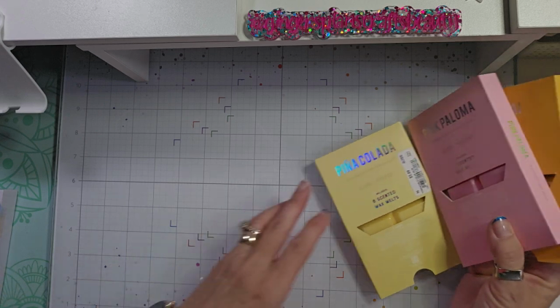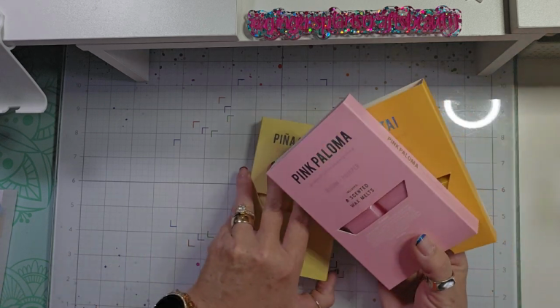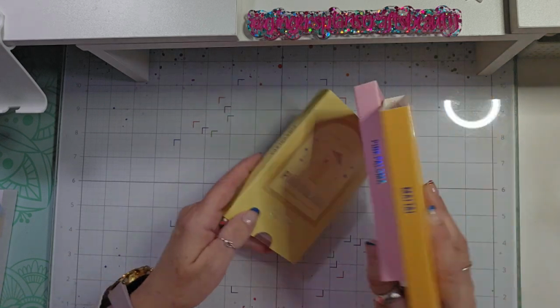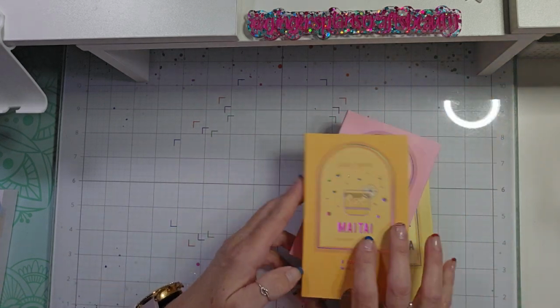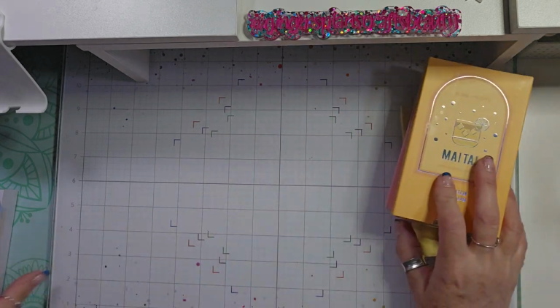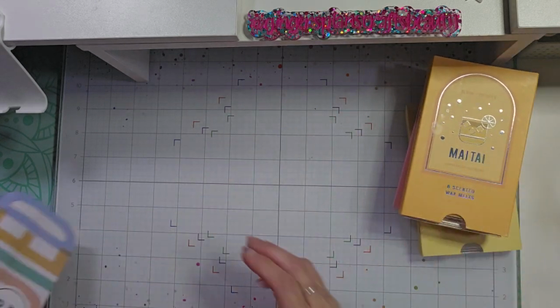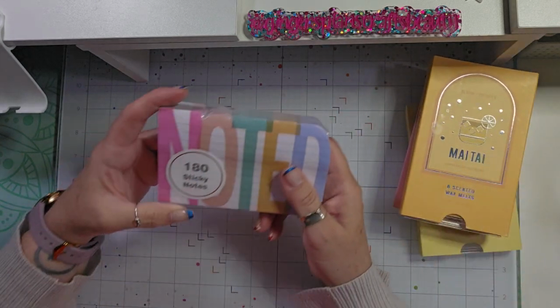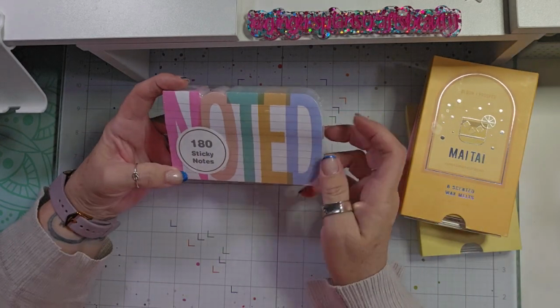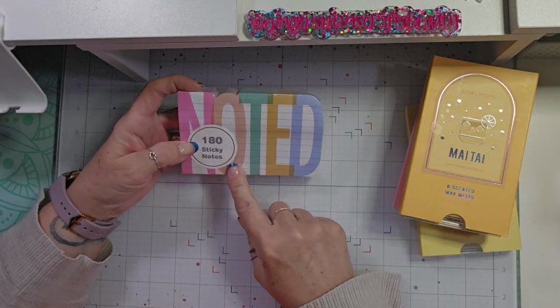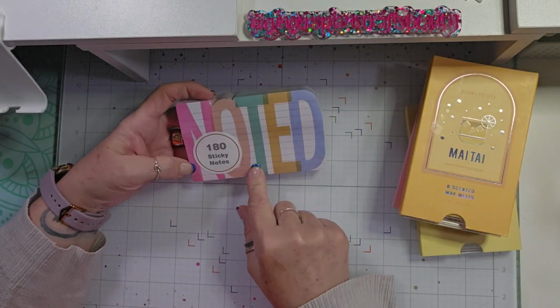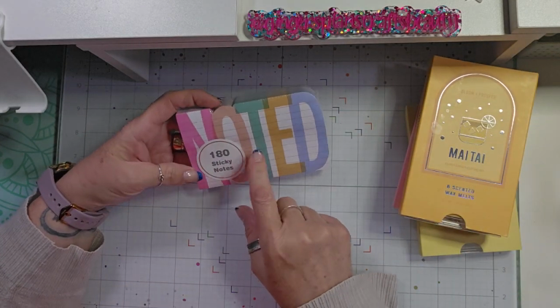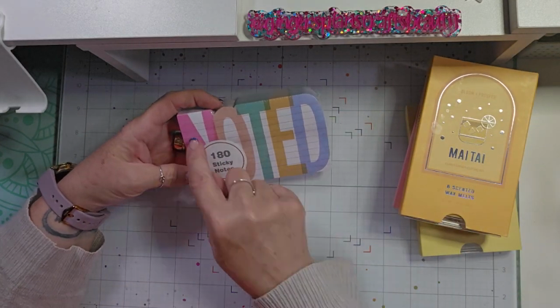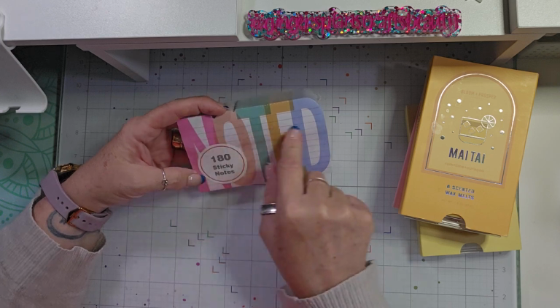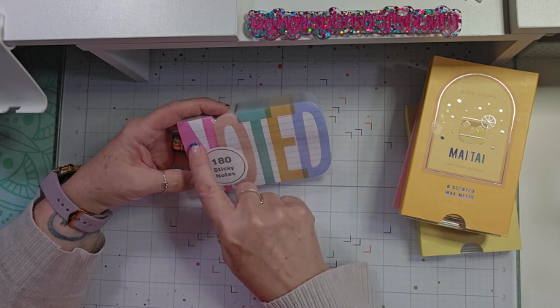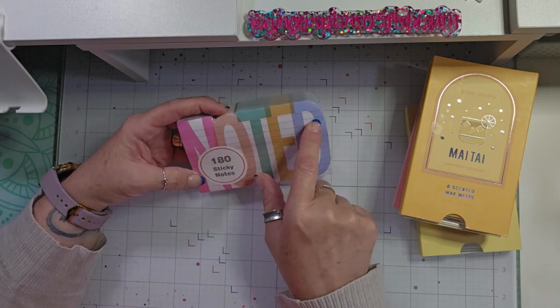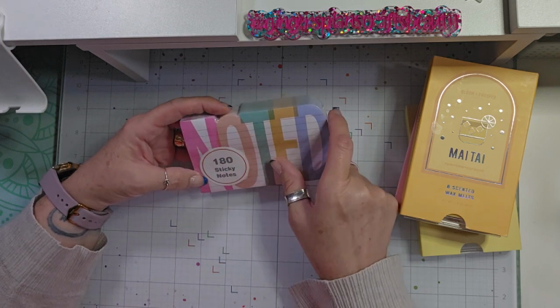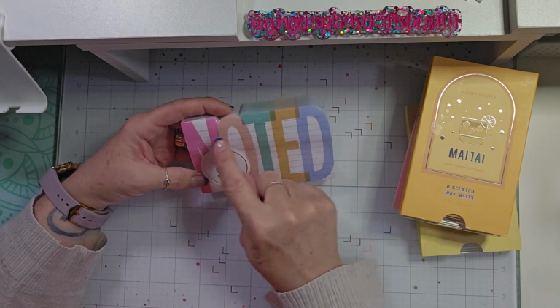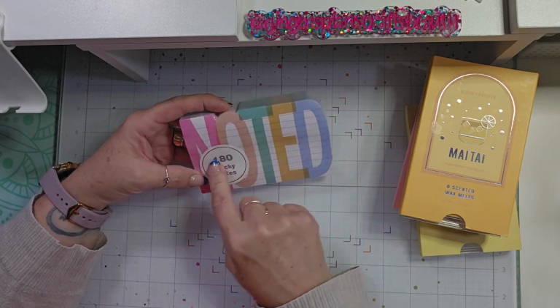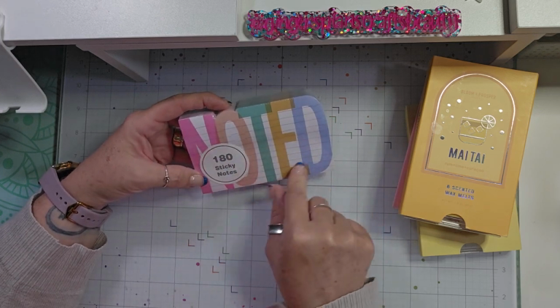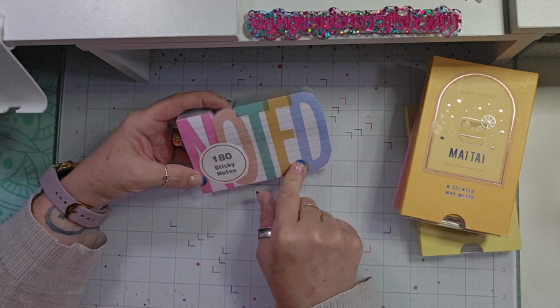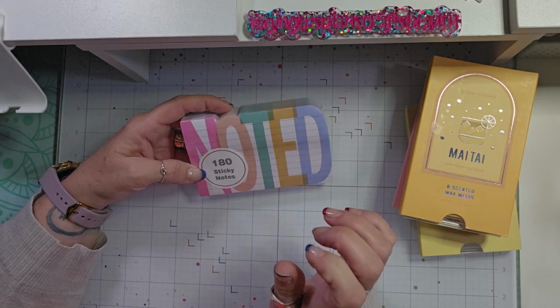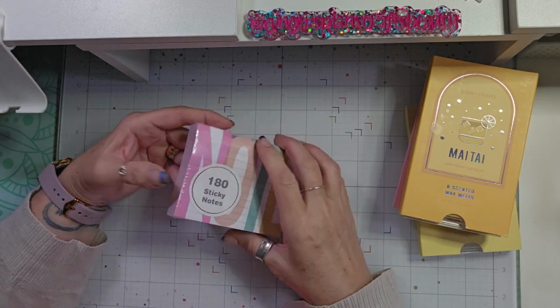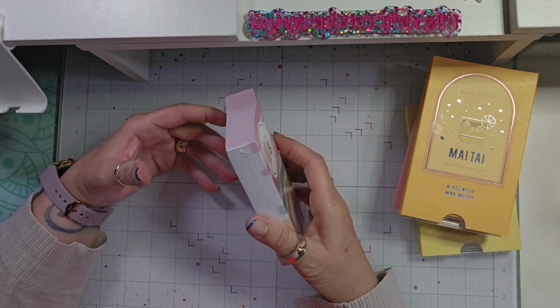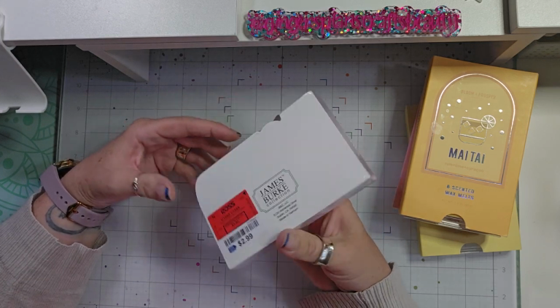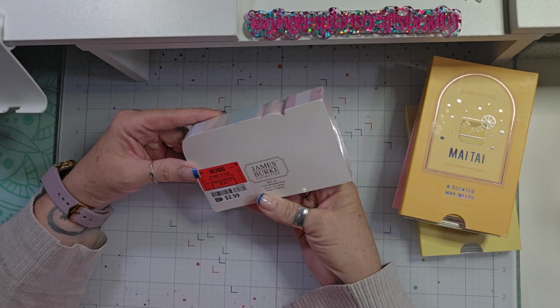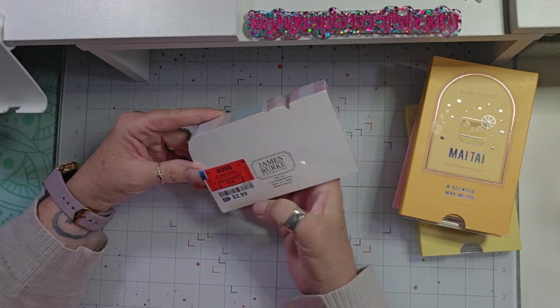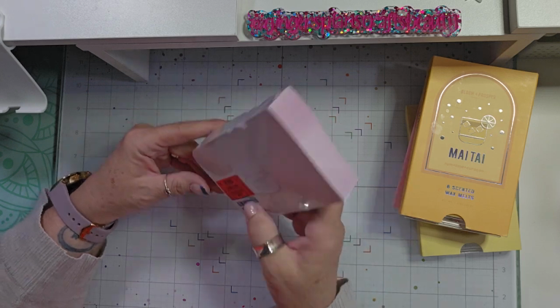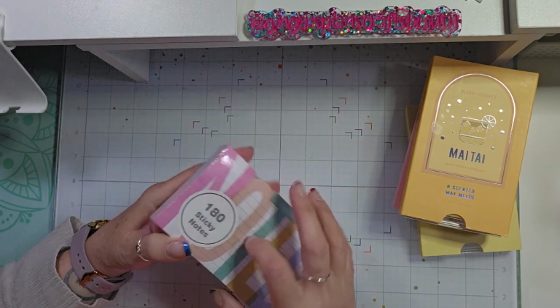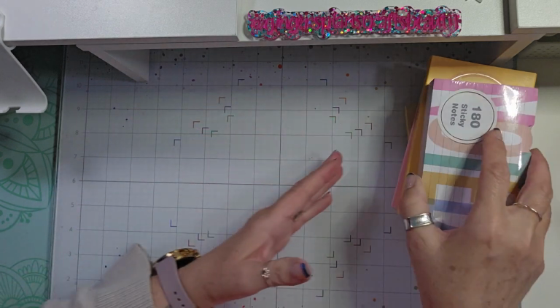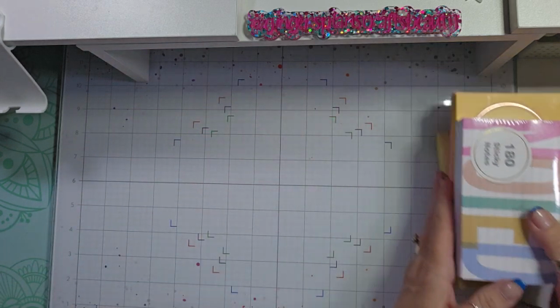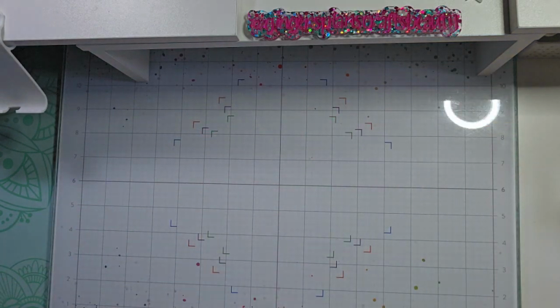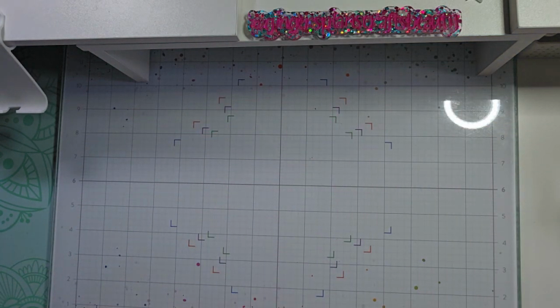I picked those up and they were $5.99 for all three of them. Then I picked up these sticky notes — I love sticky notes that have lines on them to write with. Those were $2.99, picked up from Ross.